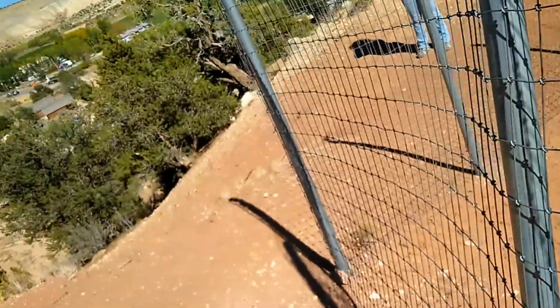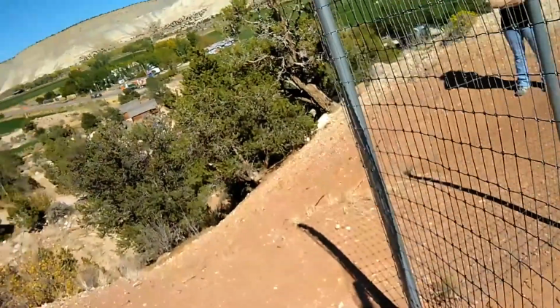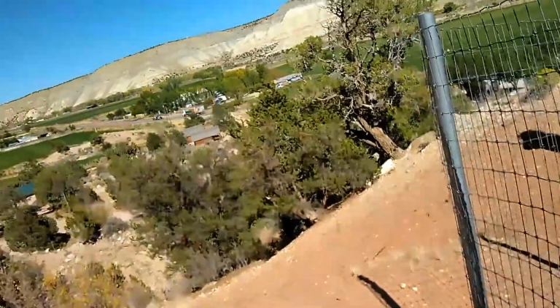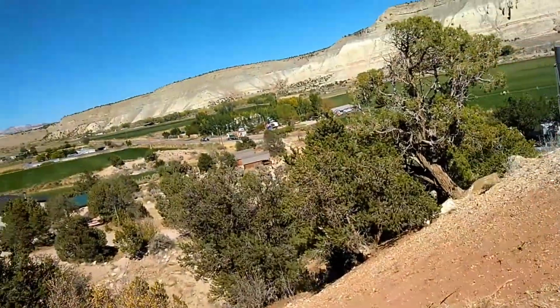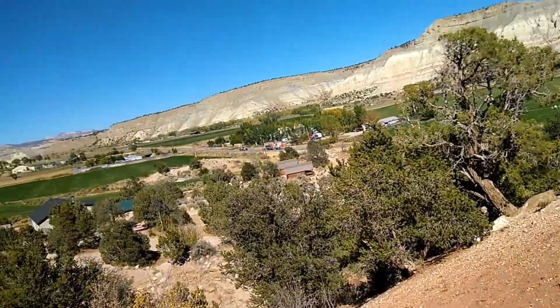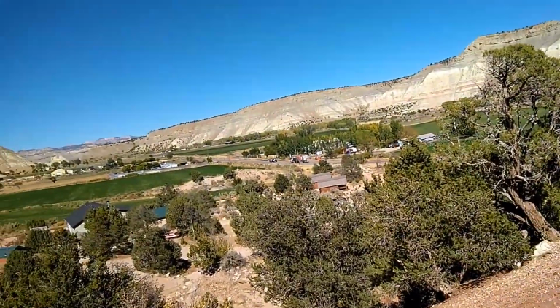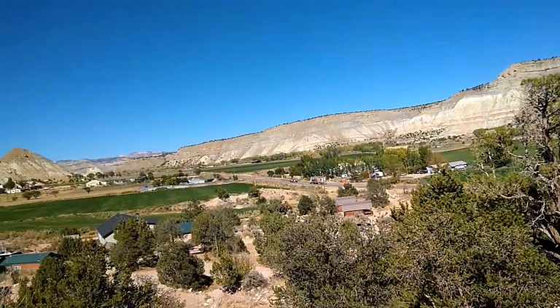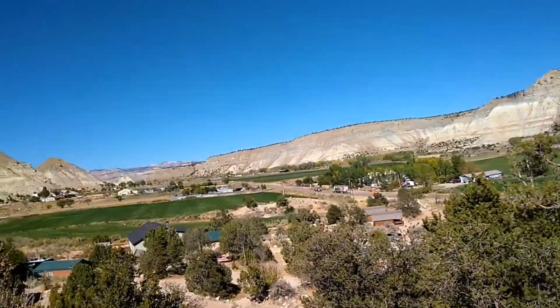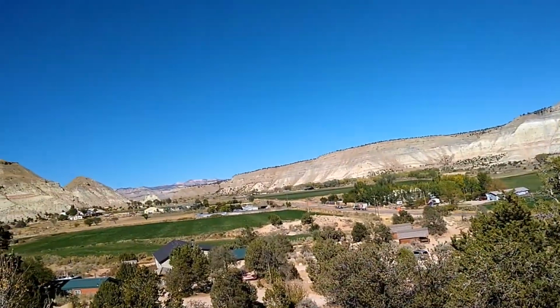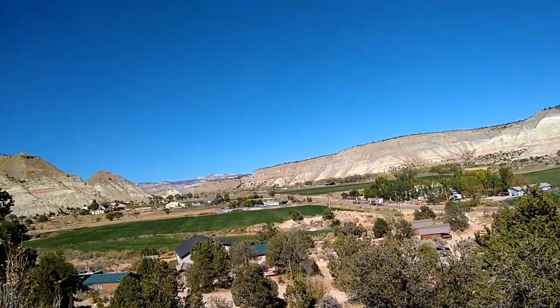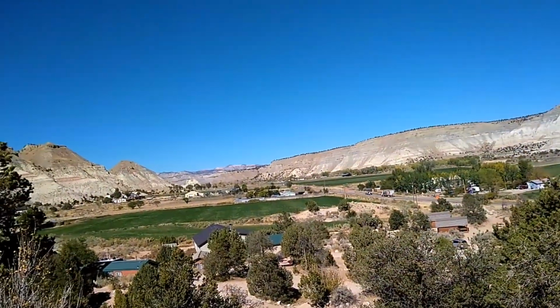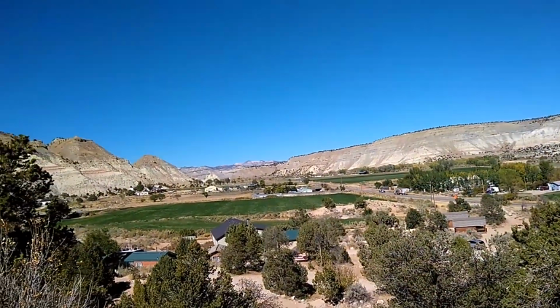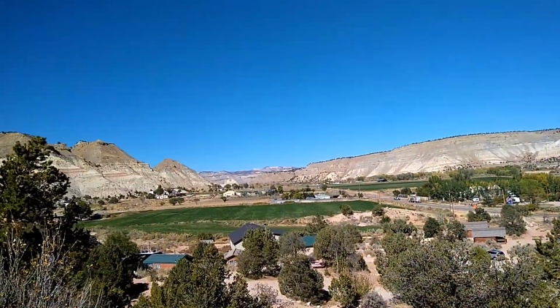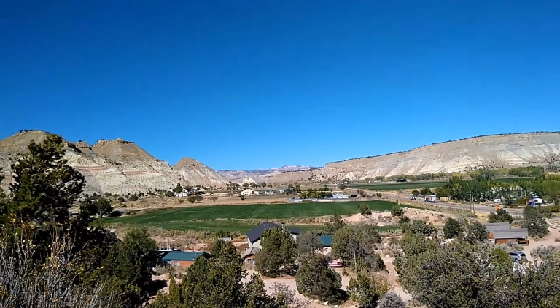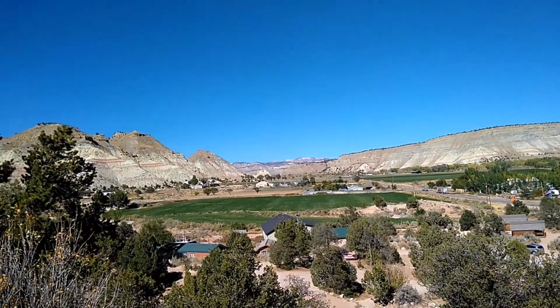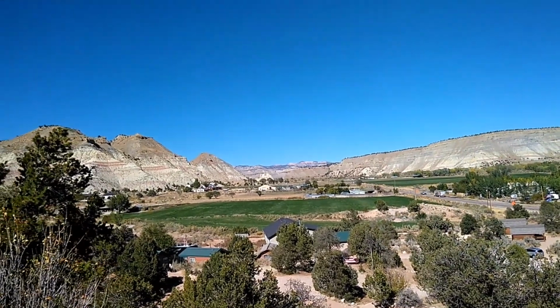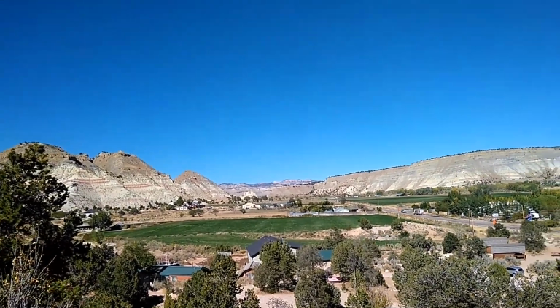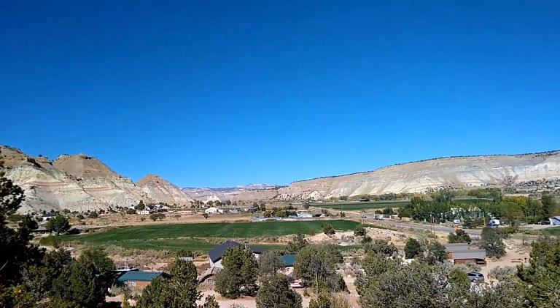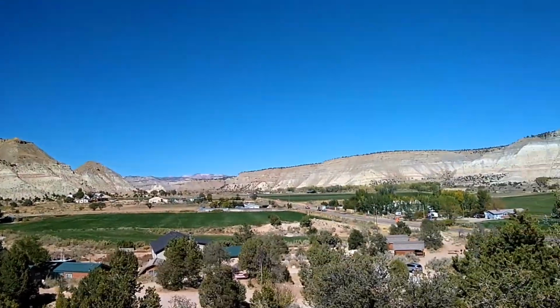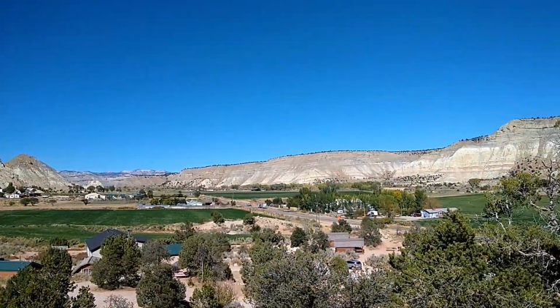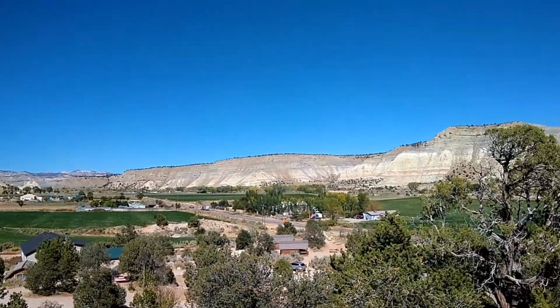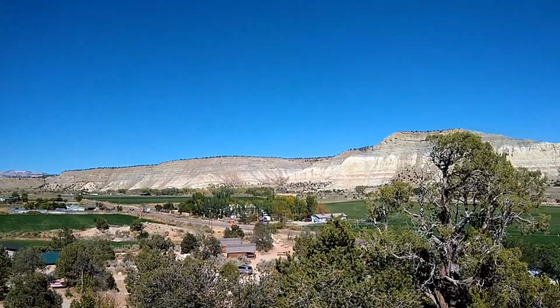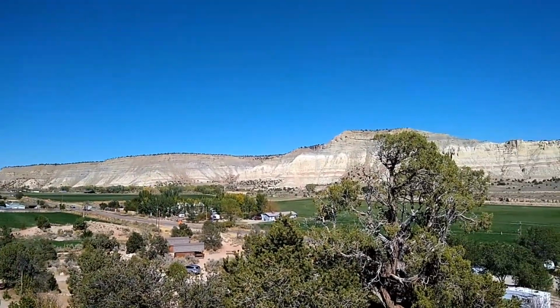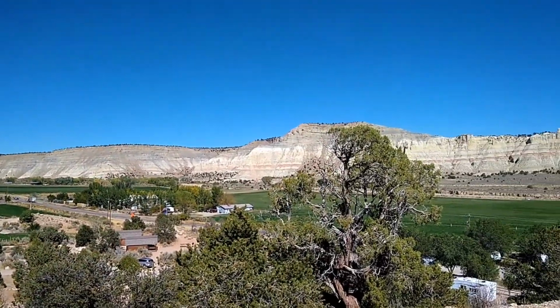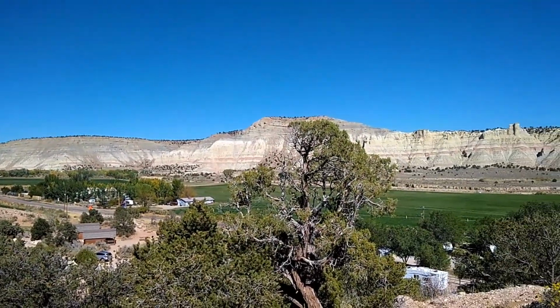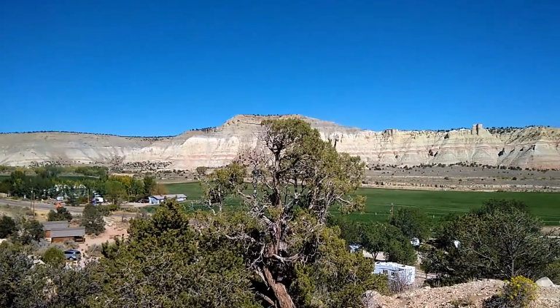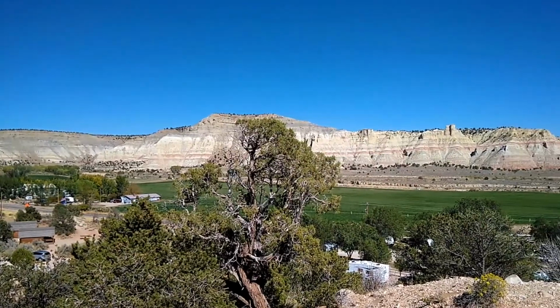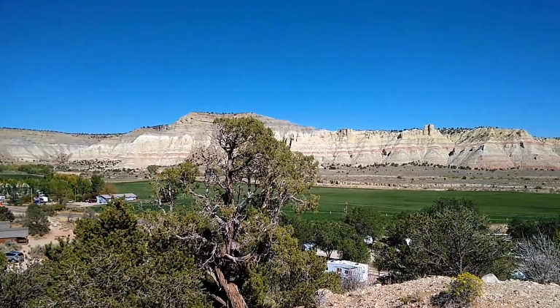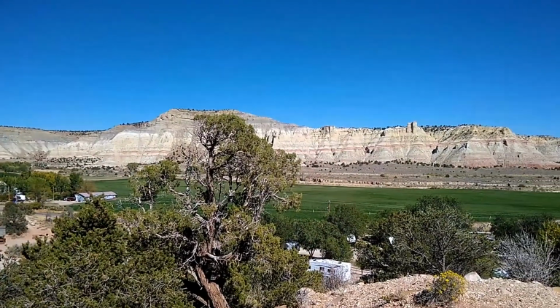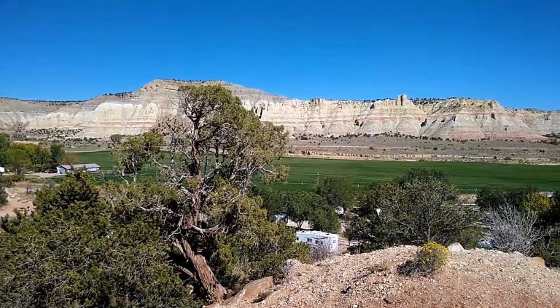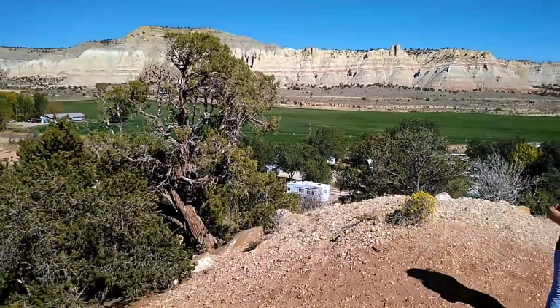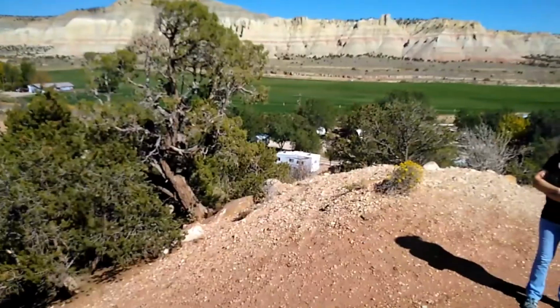We just came up for a little bit of a walk, get a little bit of exercise. Sure is a pretty day out here. We're in Cannonville, Utah by the way. The campground is right down there.